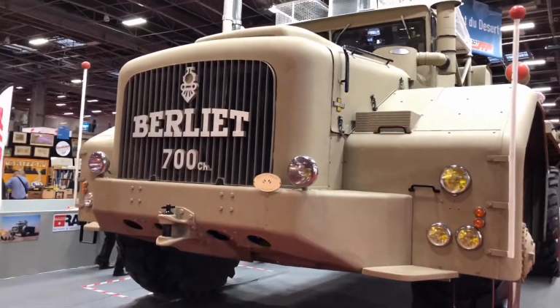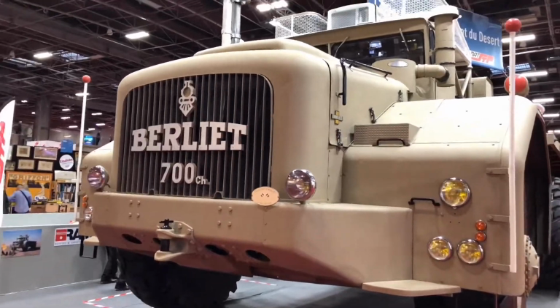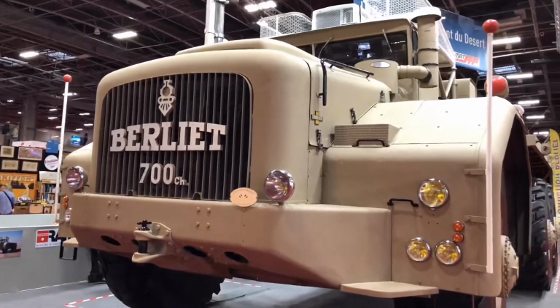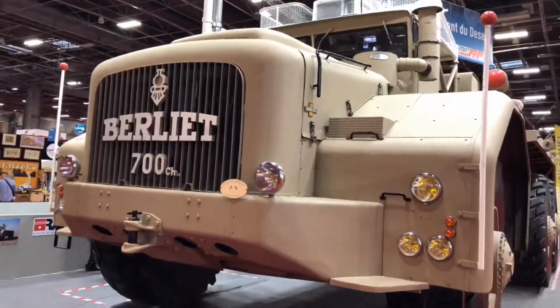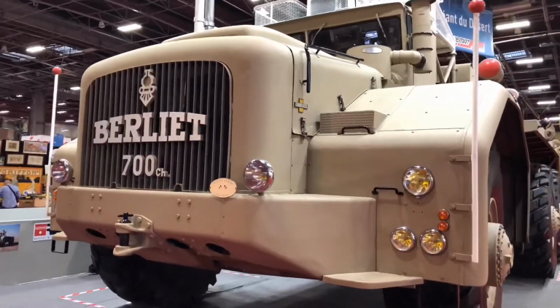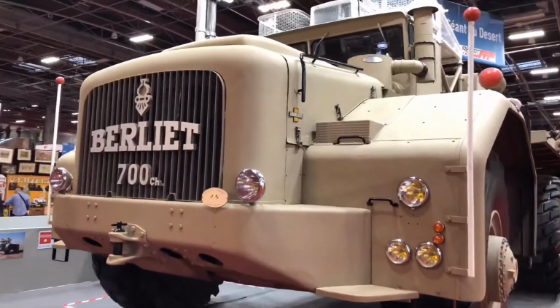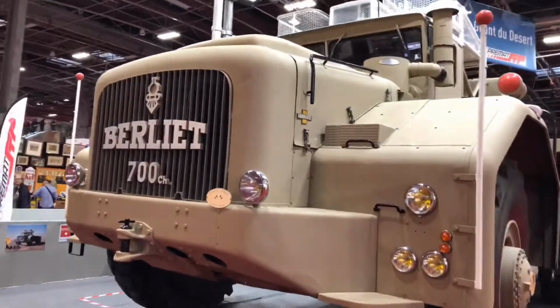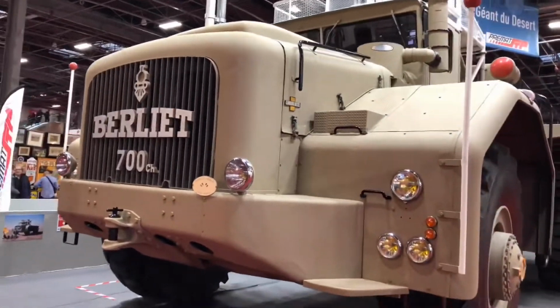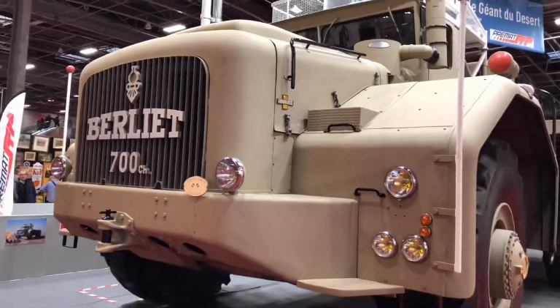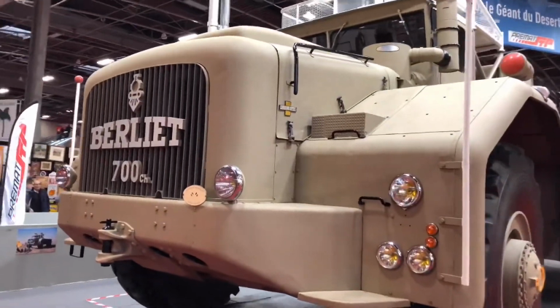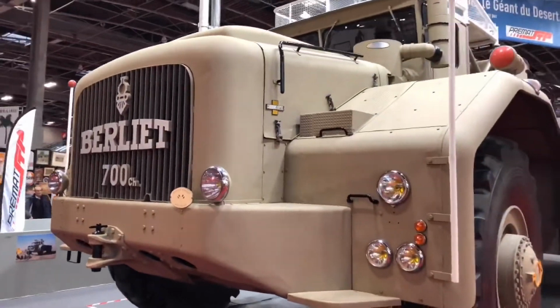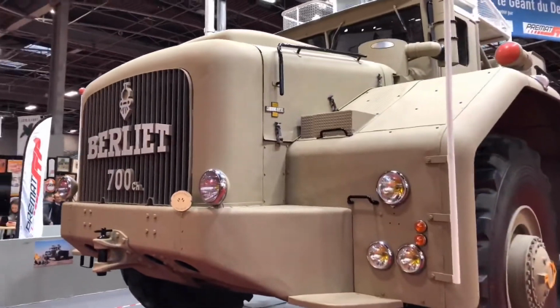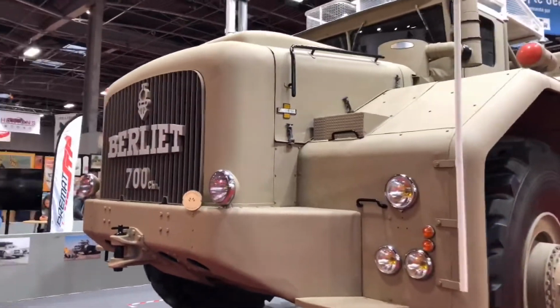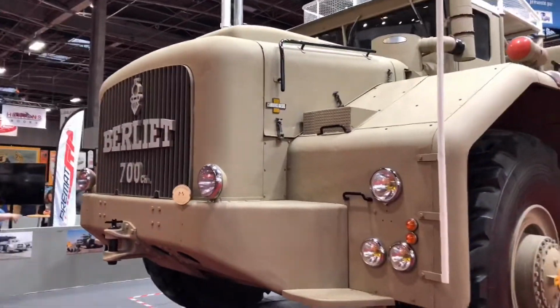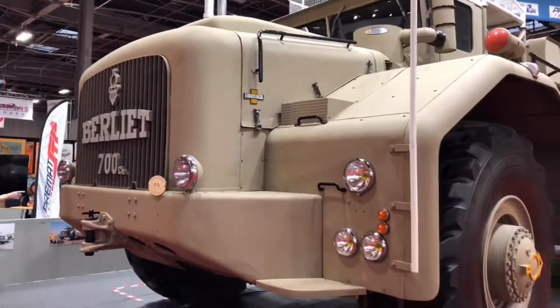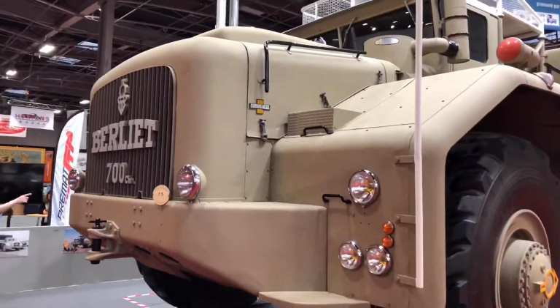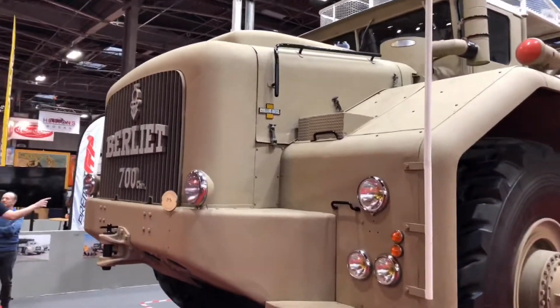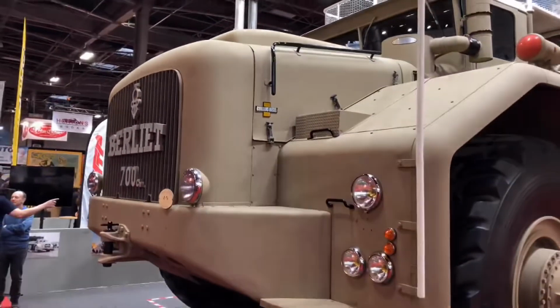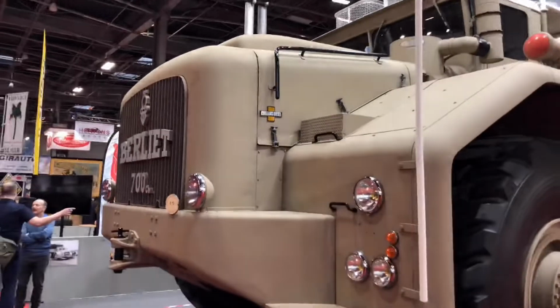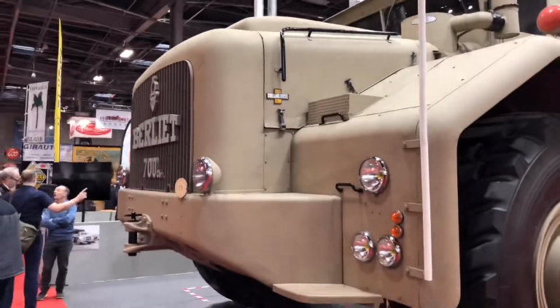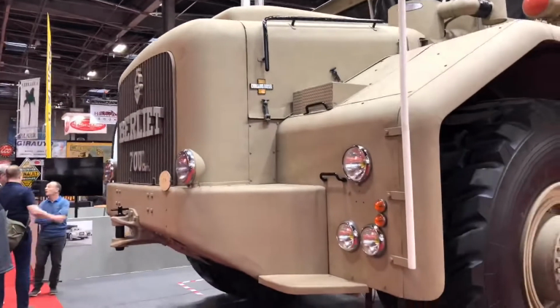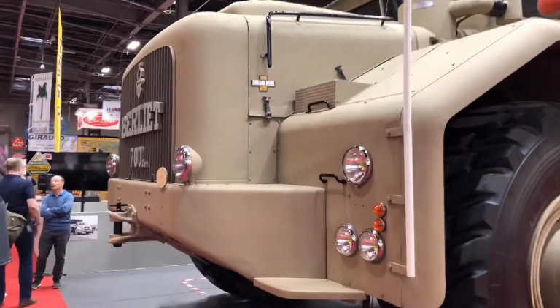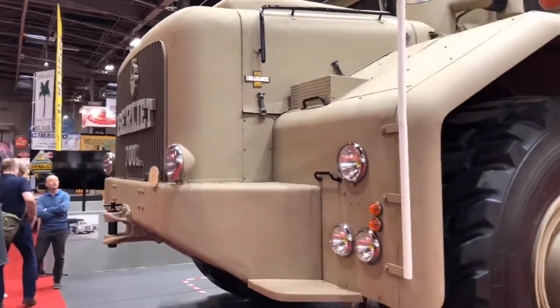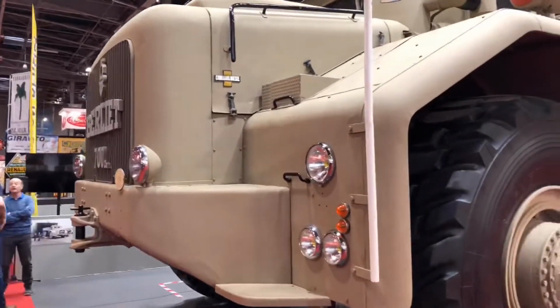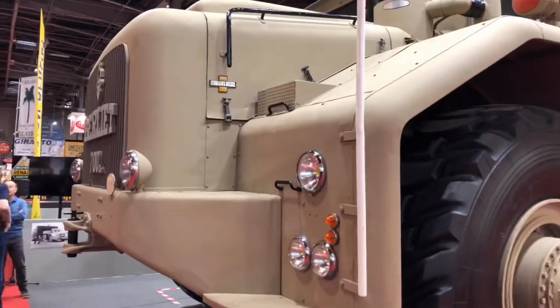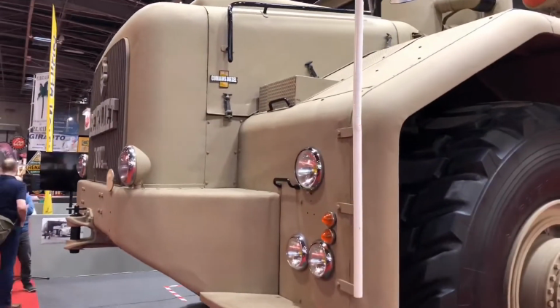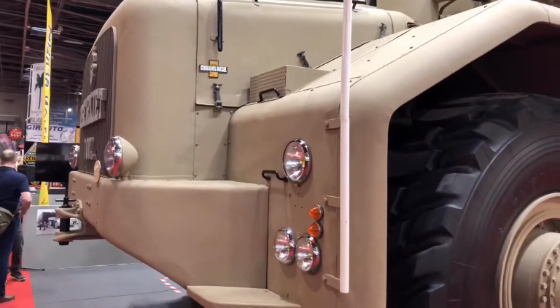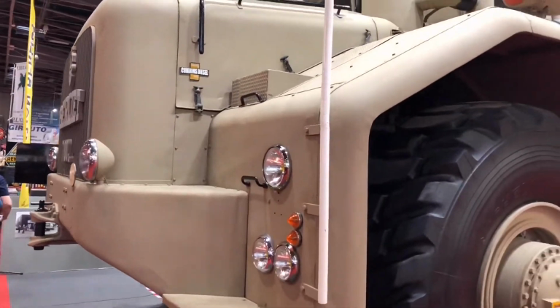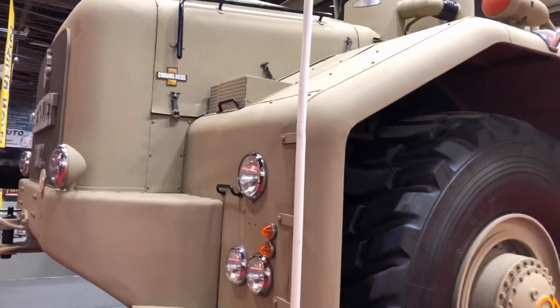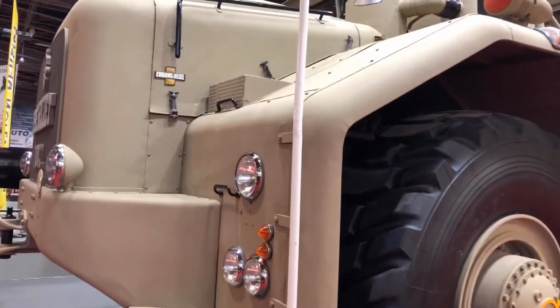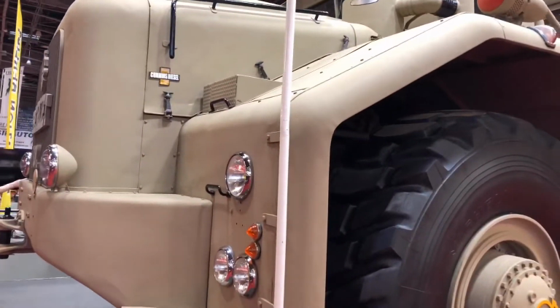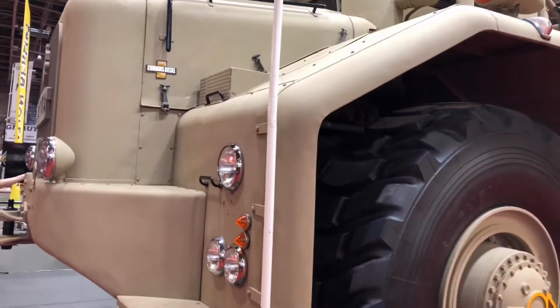Hi, good afternoon folks. Welcome to Vintage Car News. I have the honor to present you the largest truck in the world.